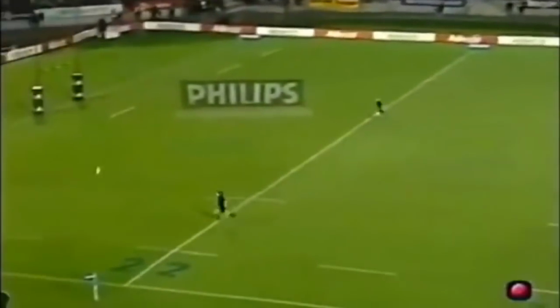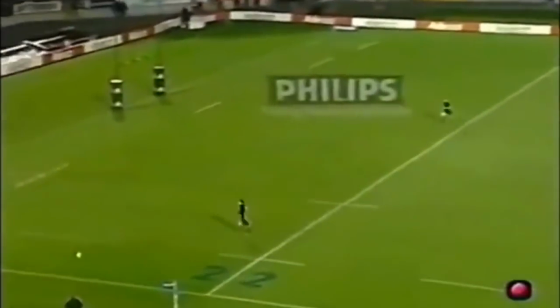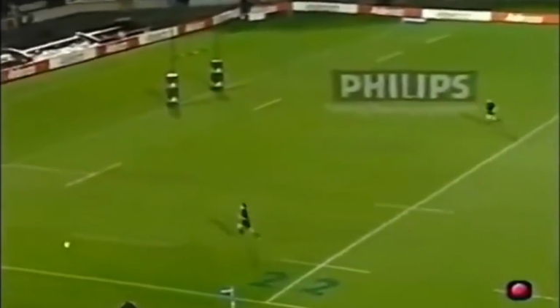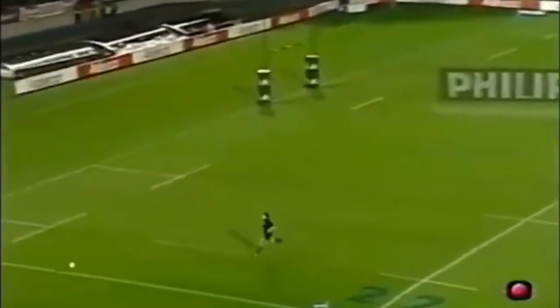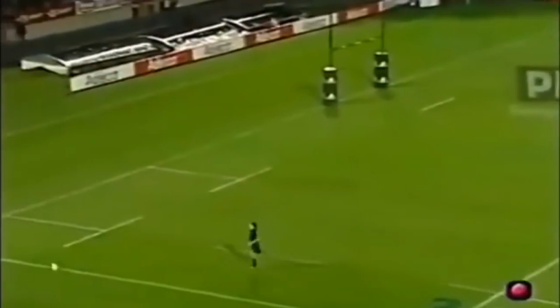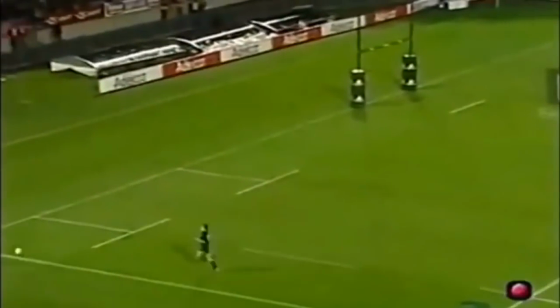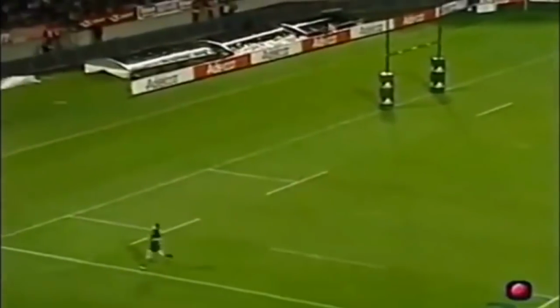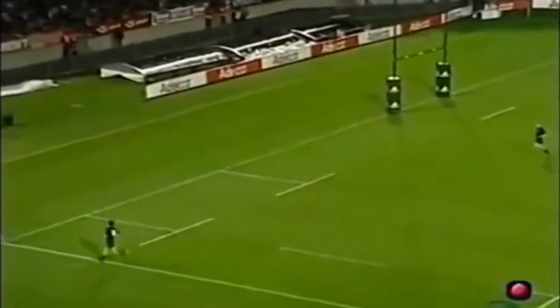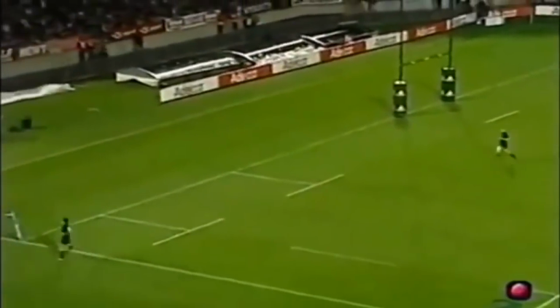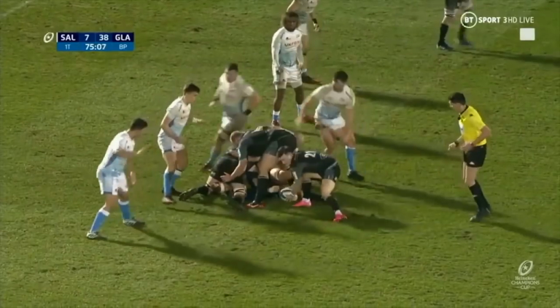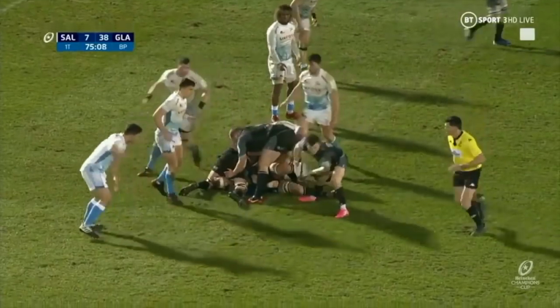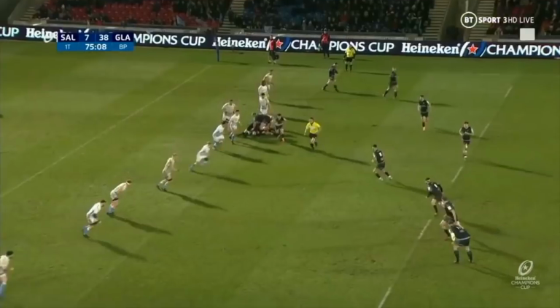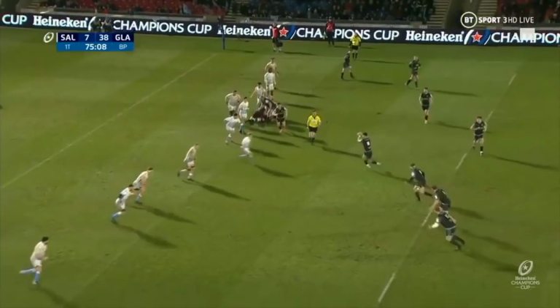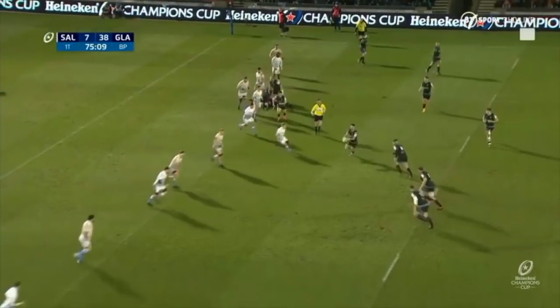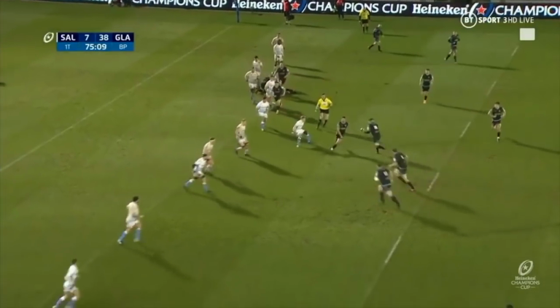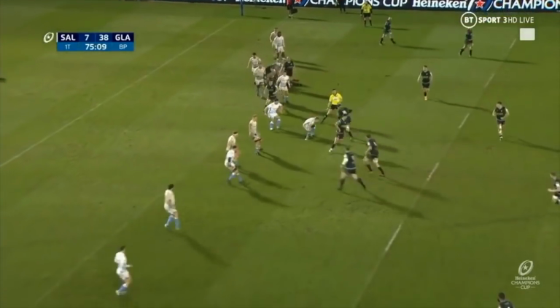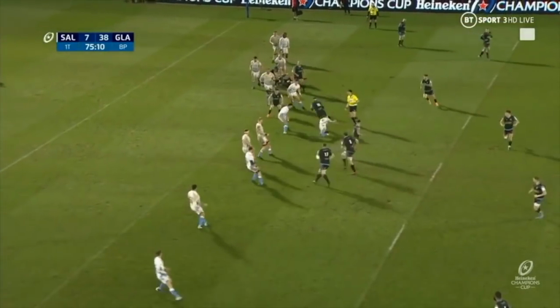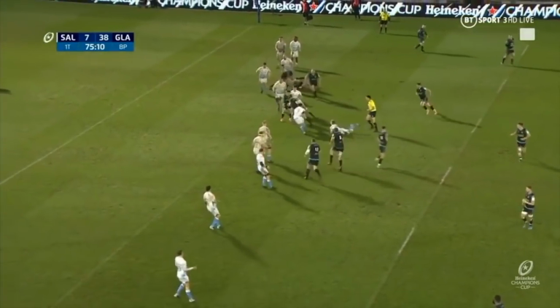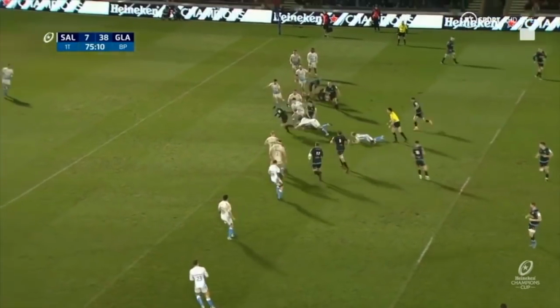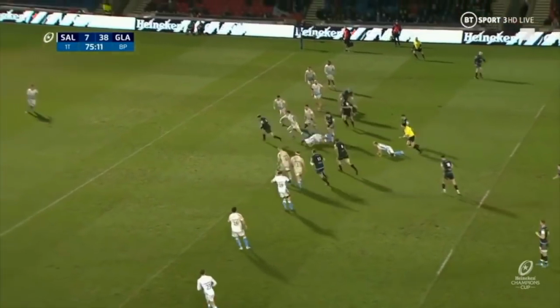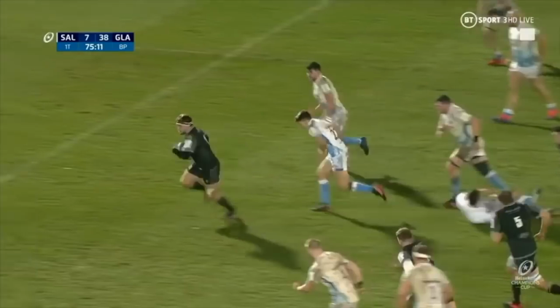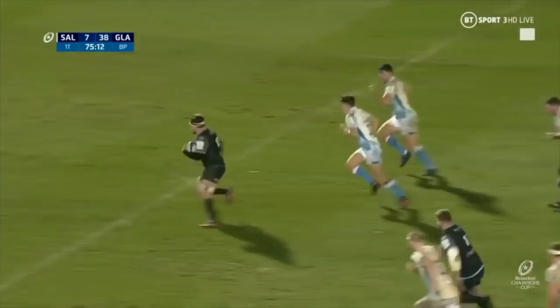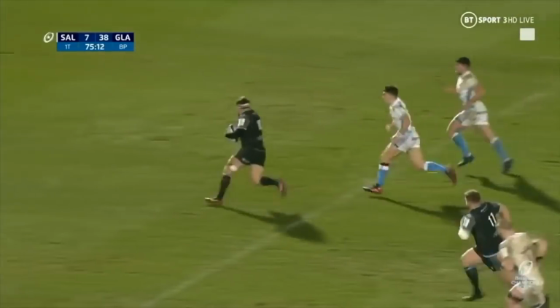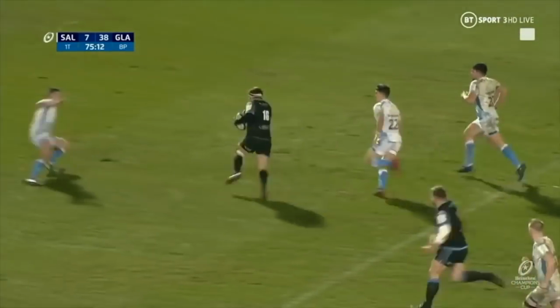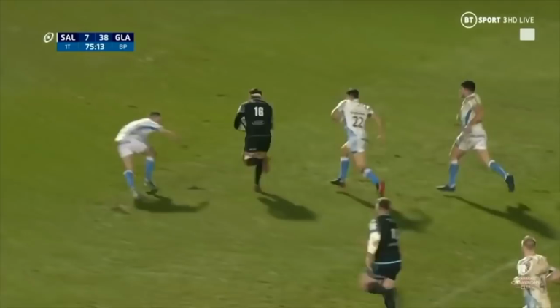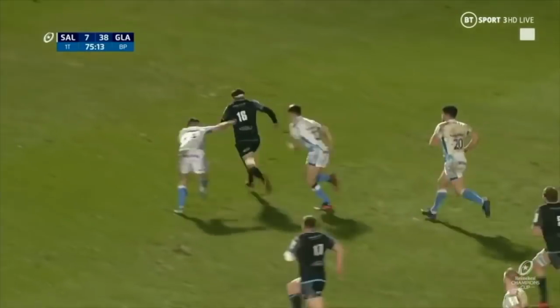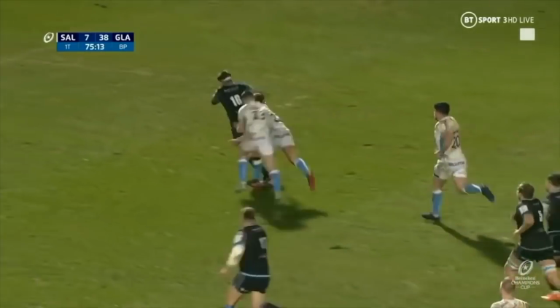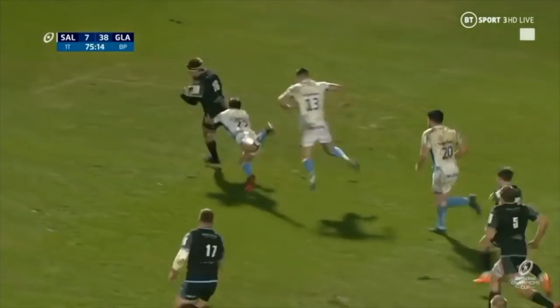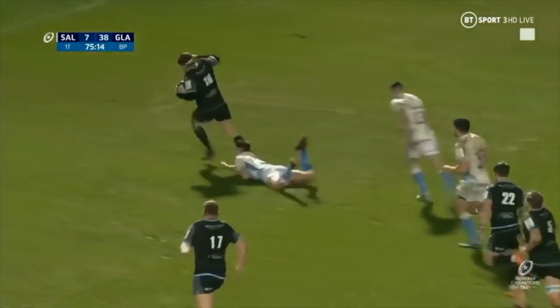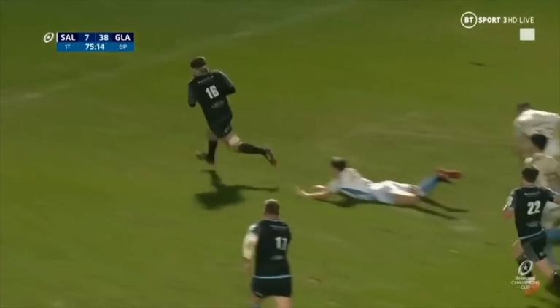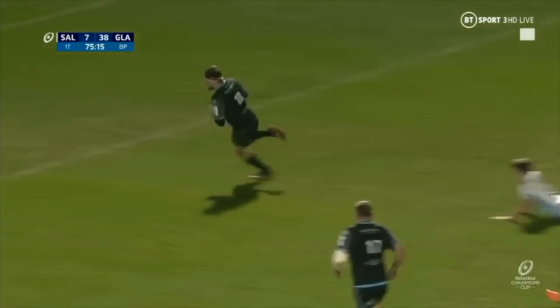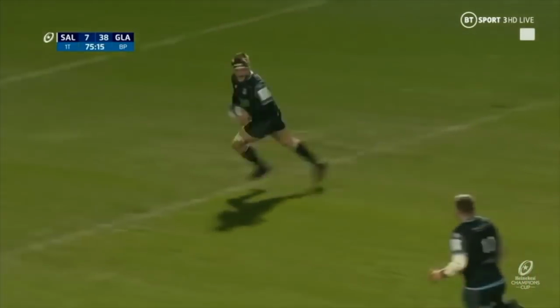Now let's have a look at this. How's that? Oh, how's that? Well, Turner just absolutely hit a sublime angle. Oh, what a try!